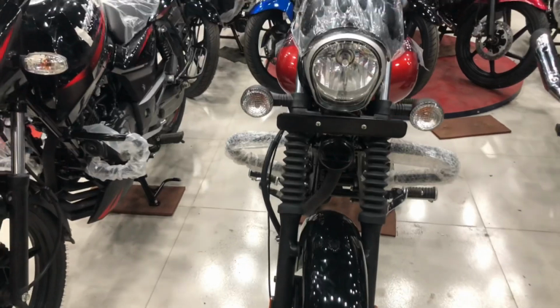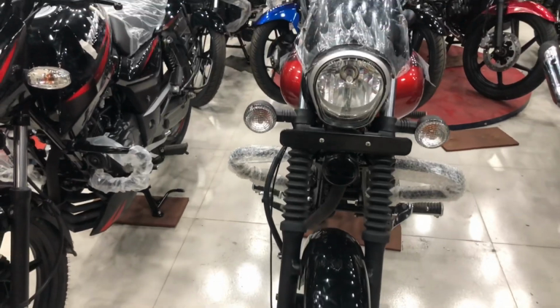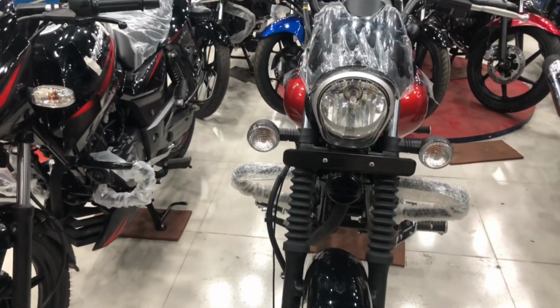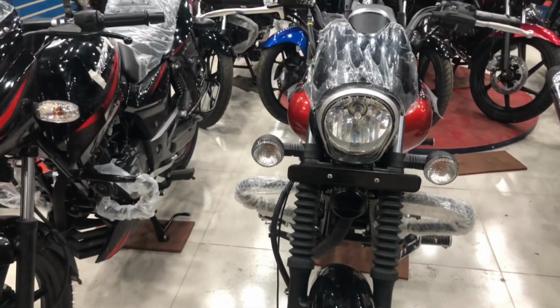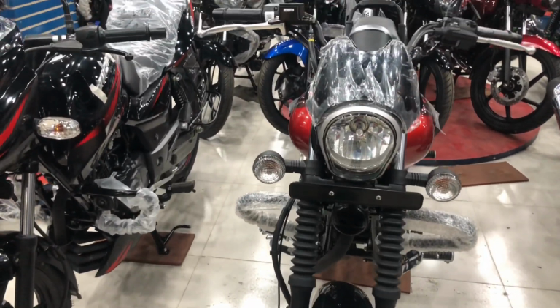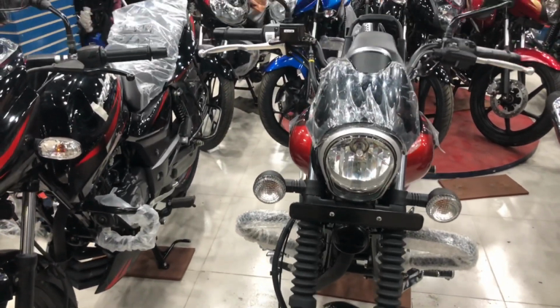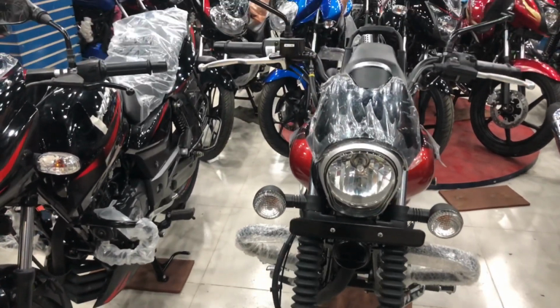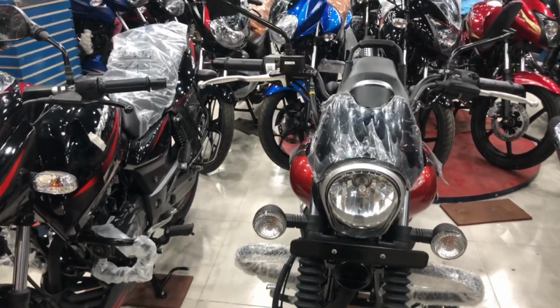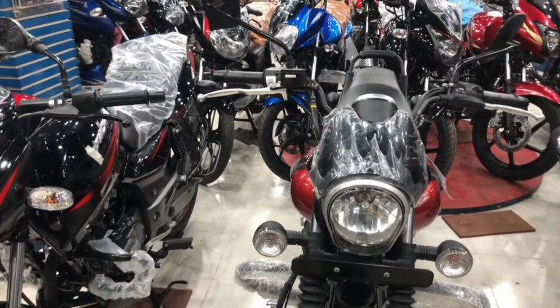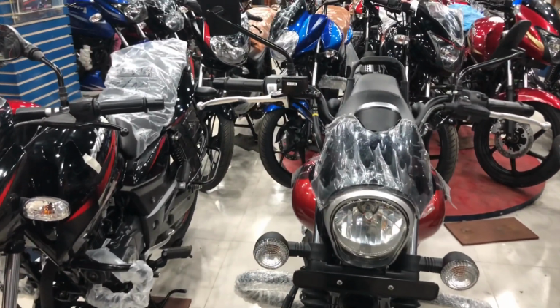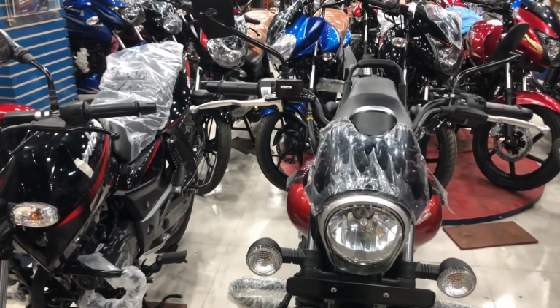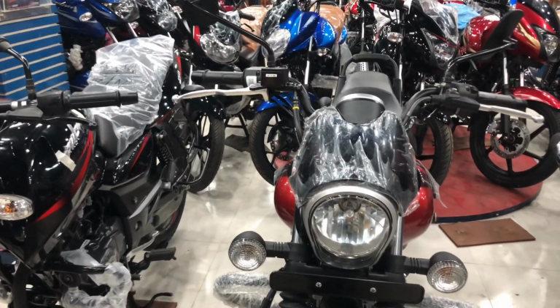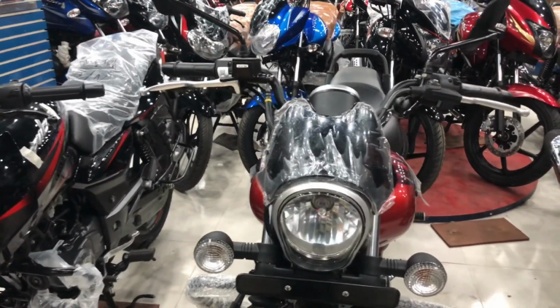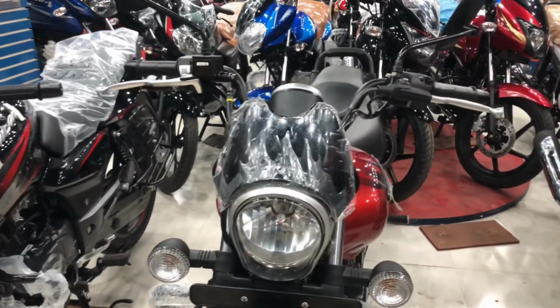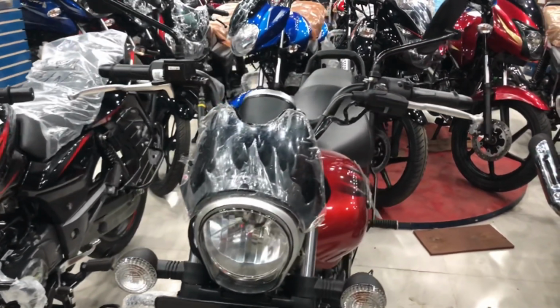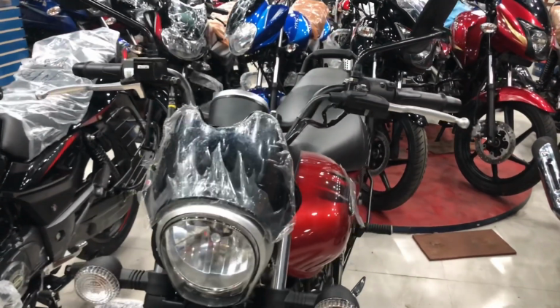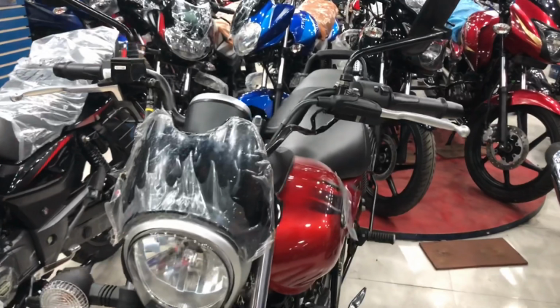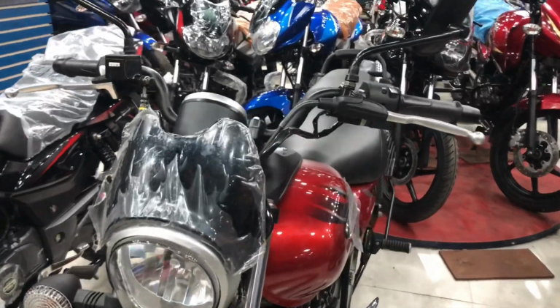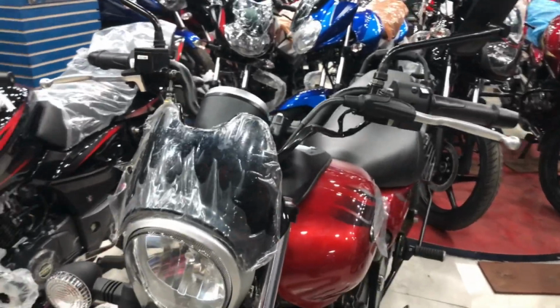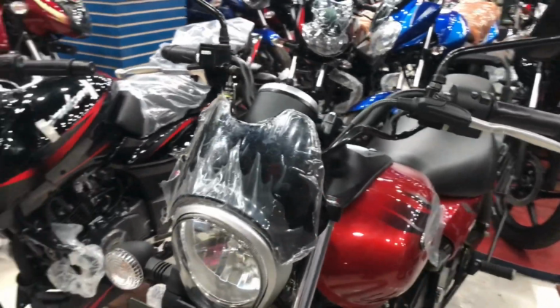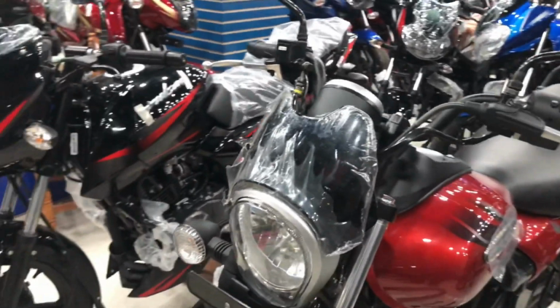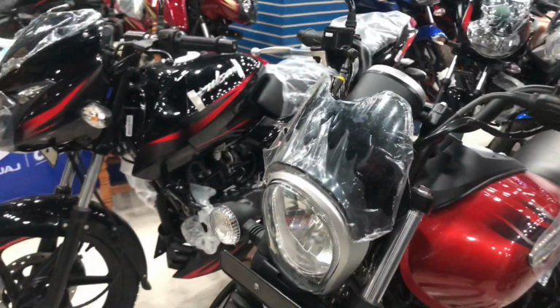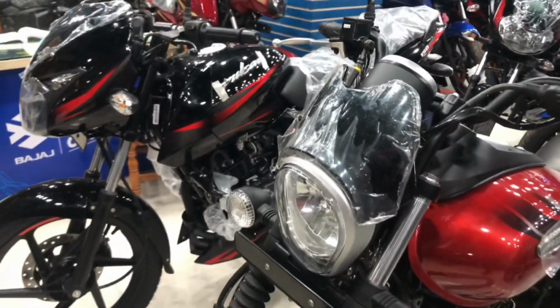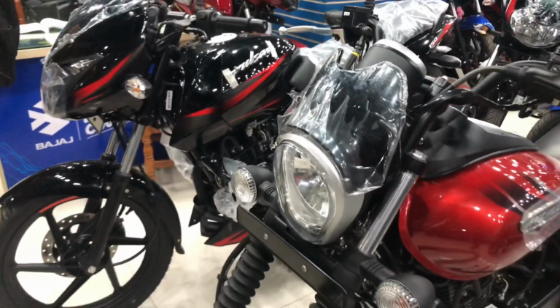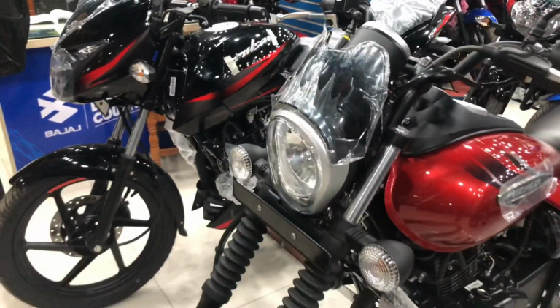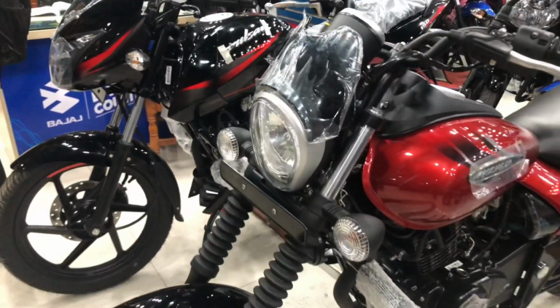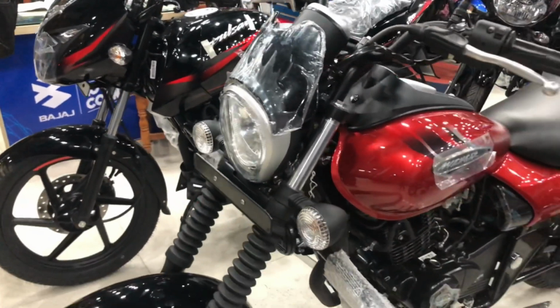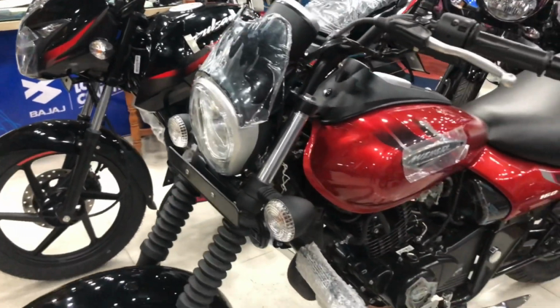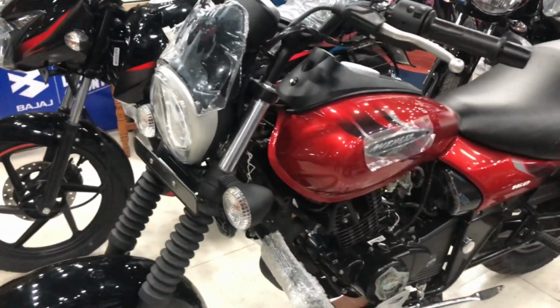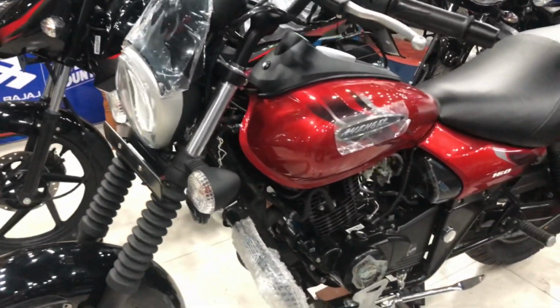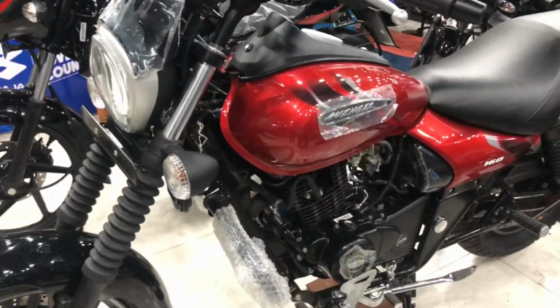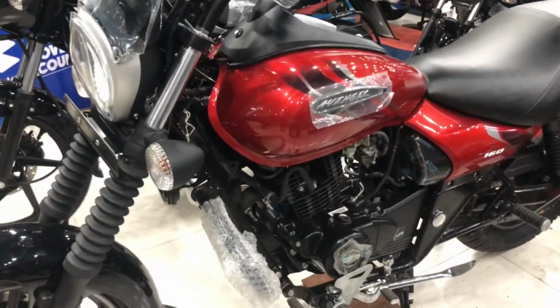This is Avenger 160. It has a beautiful color. There are two color variants — there is red and black.